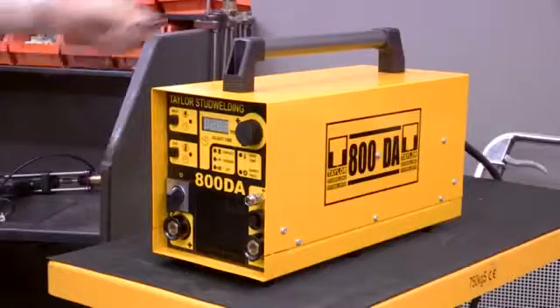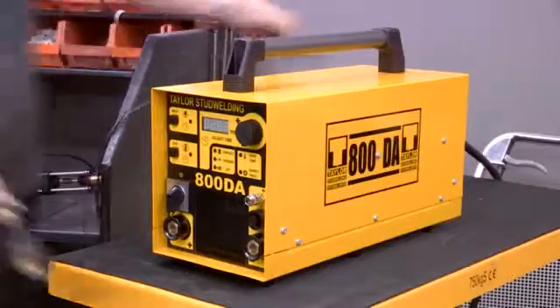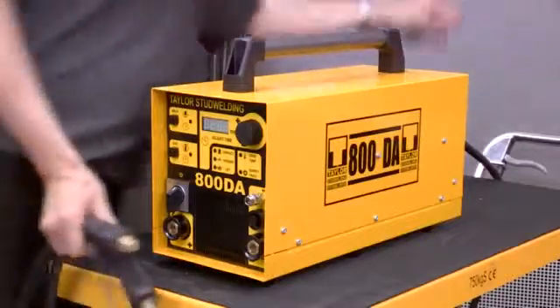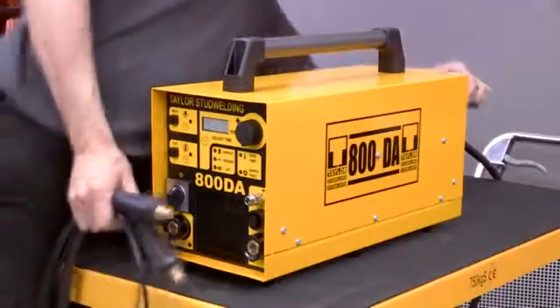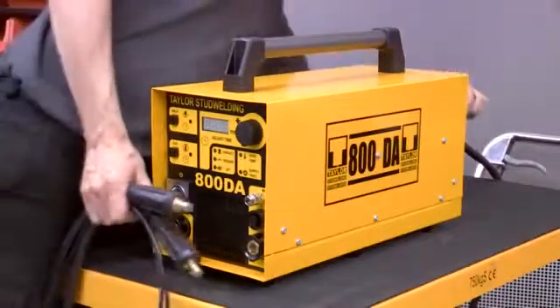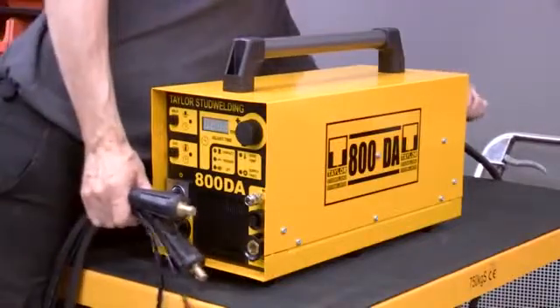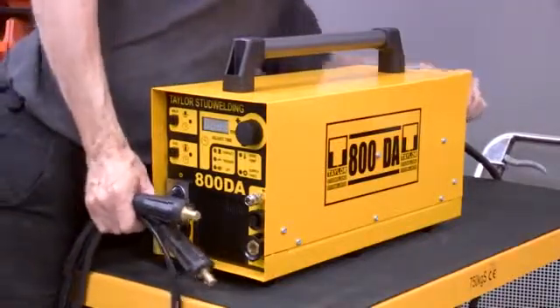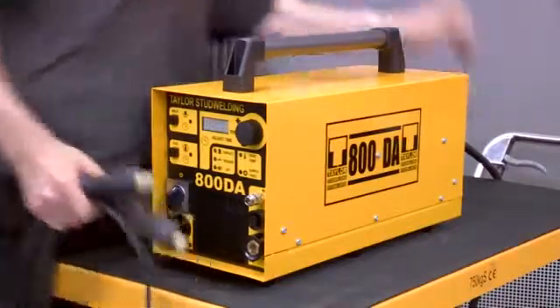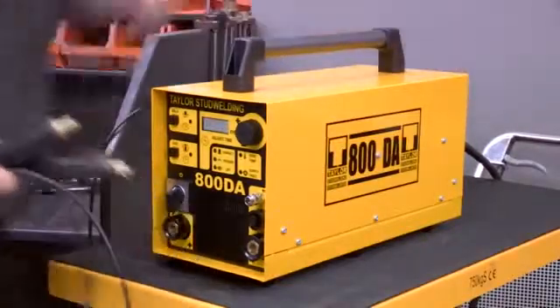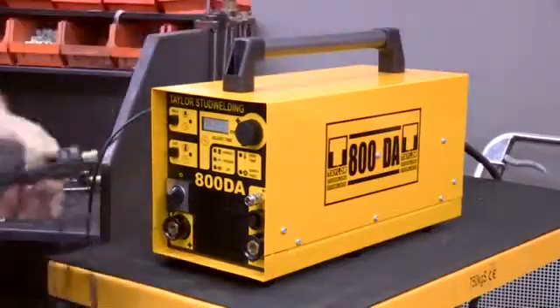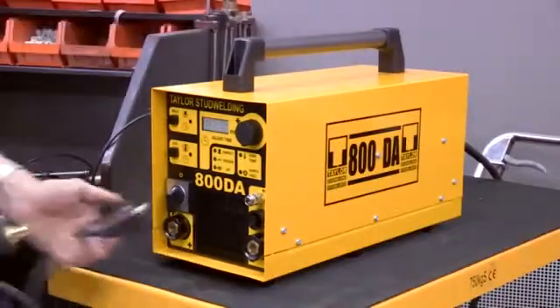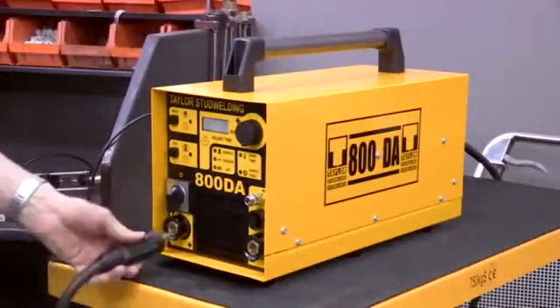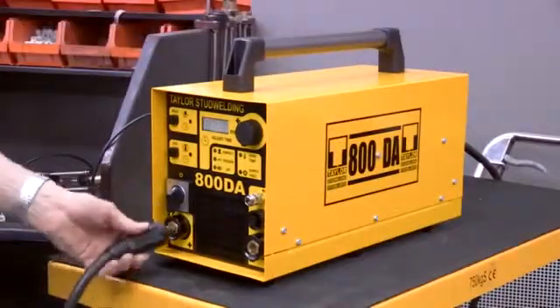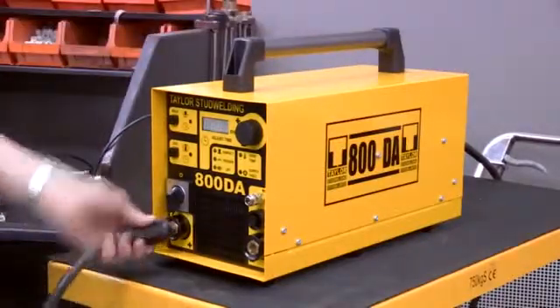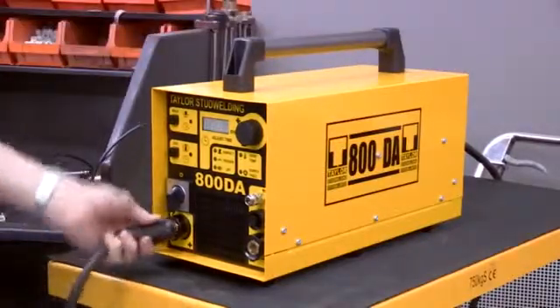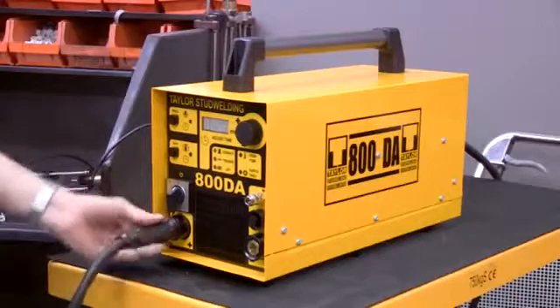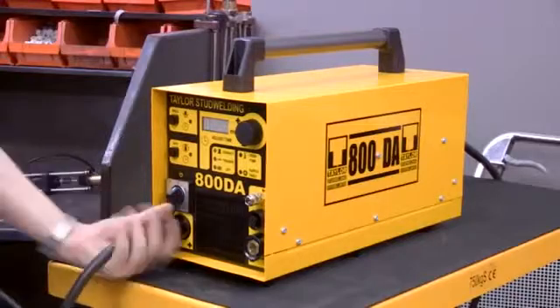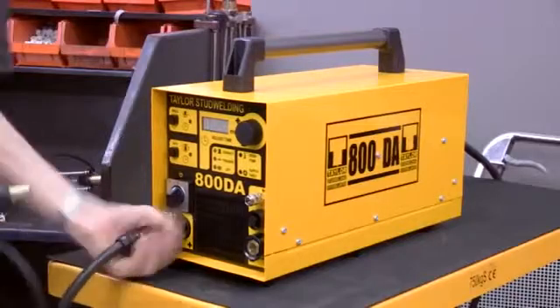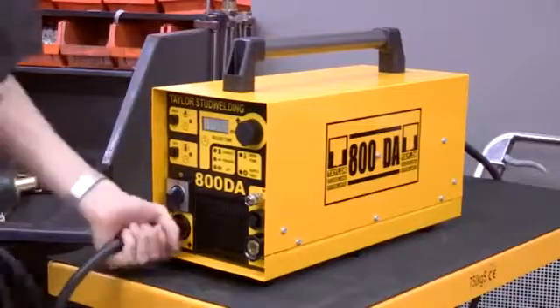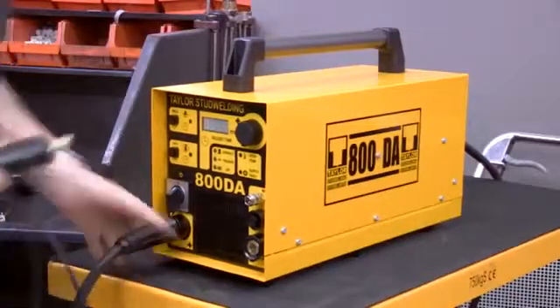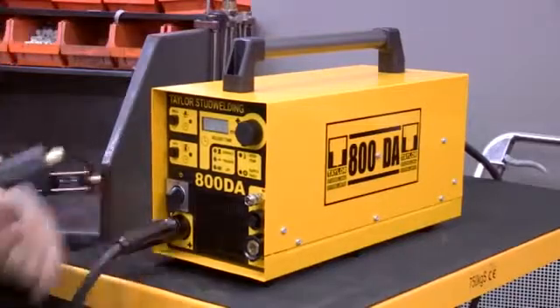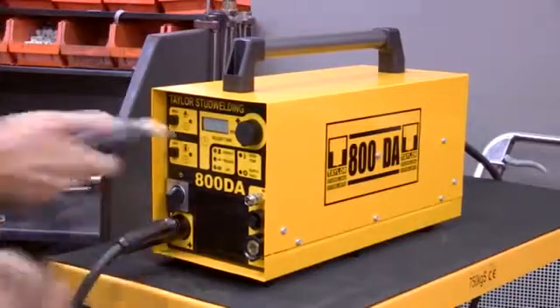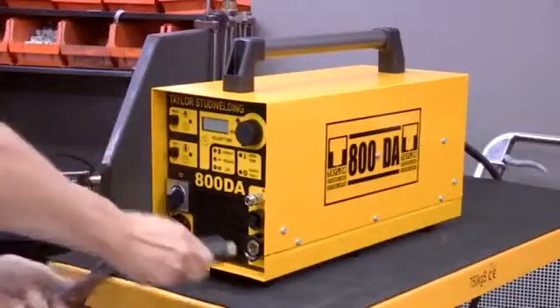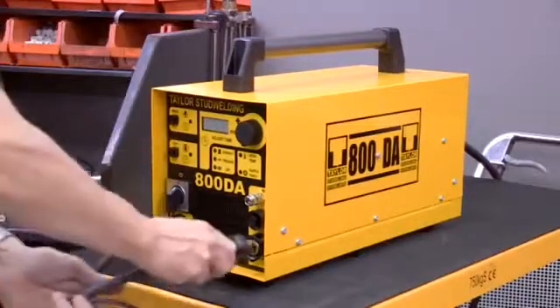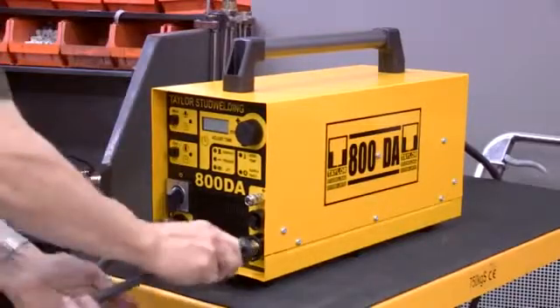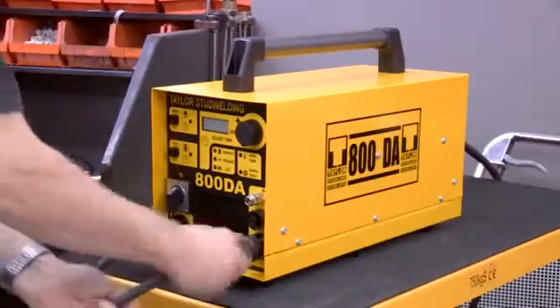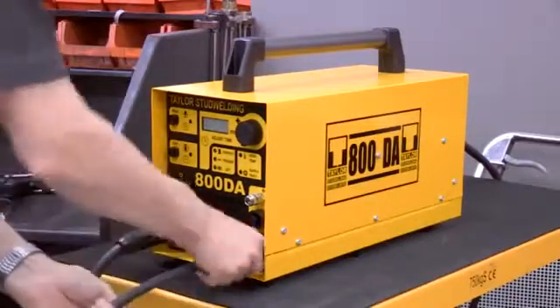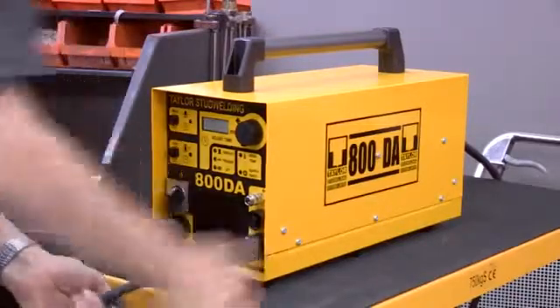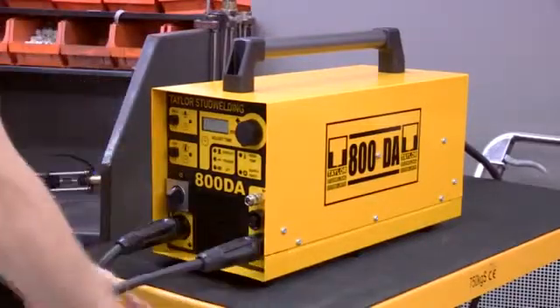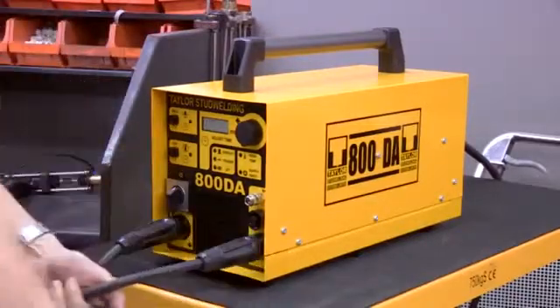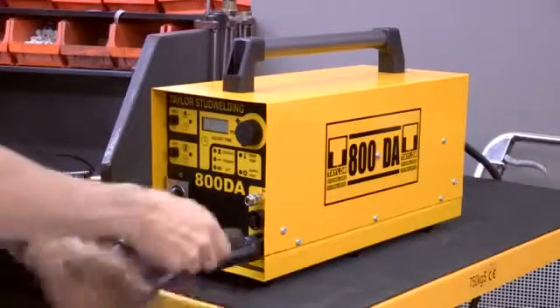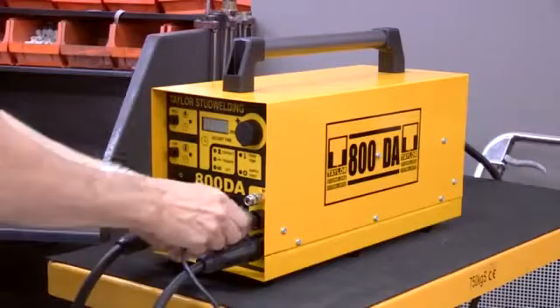Connect the shielding gas supply to the rear of the machine and attach the earth and pistol cables to the front of the machine. Note that the plugs are keyed to prevent incorrect fitting. Finally, connect the gas plug.